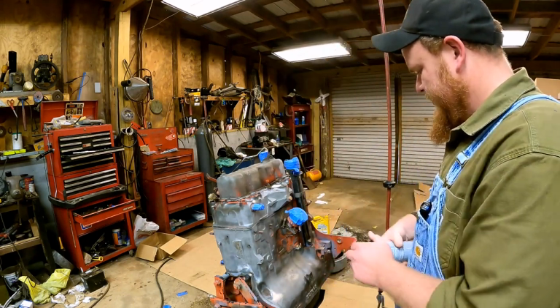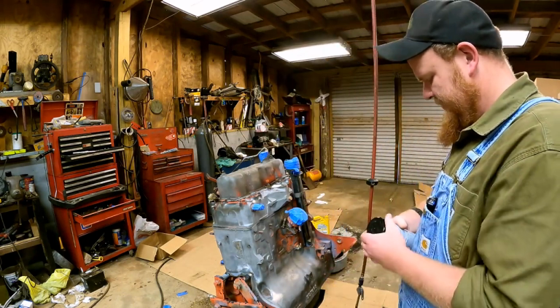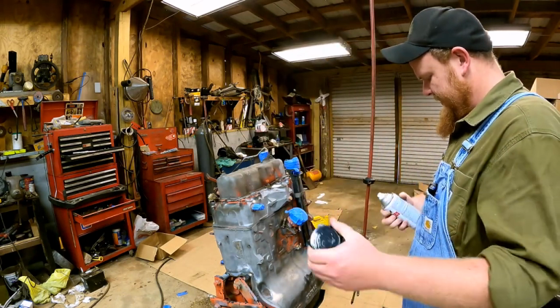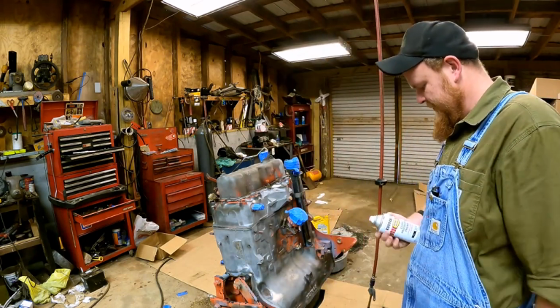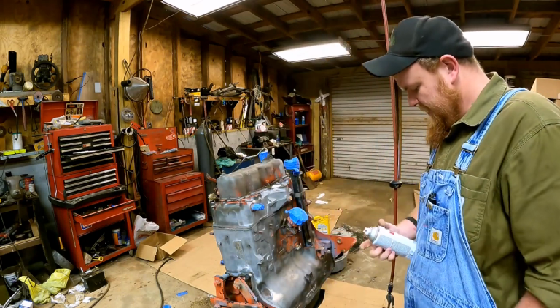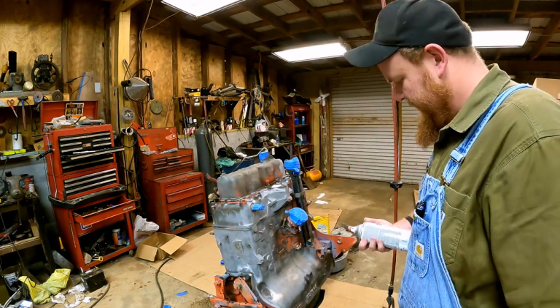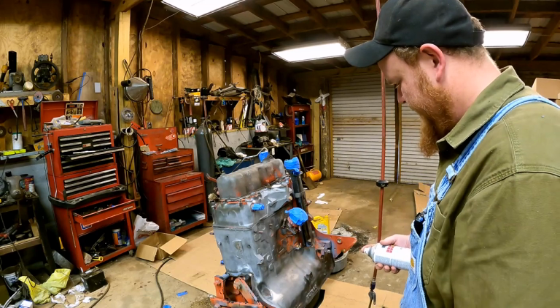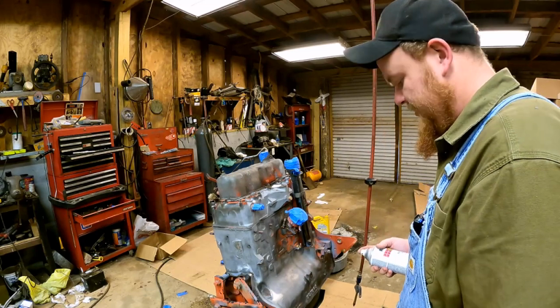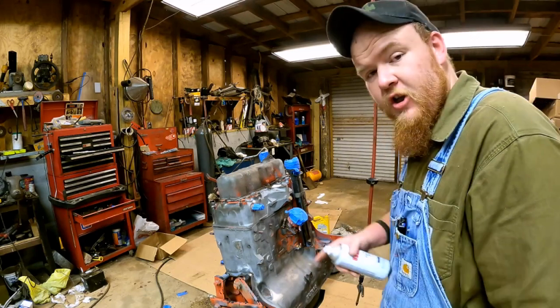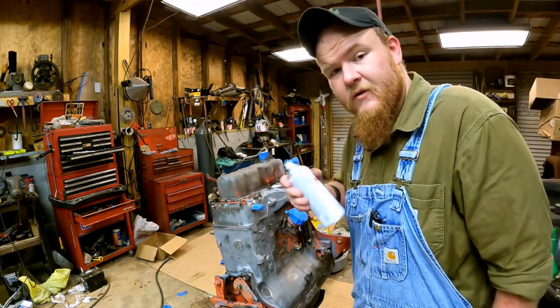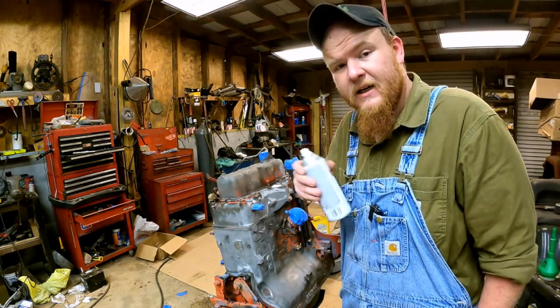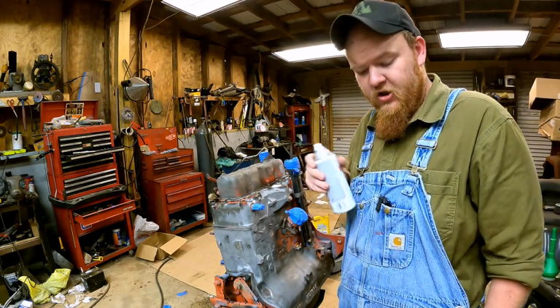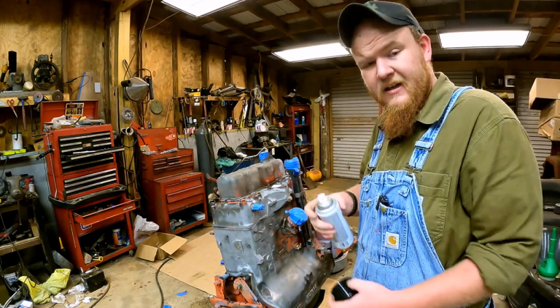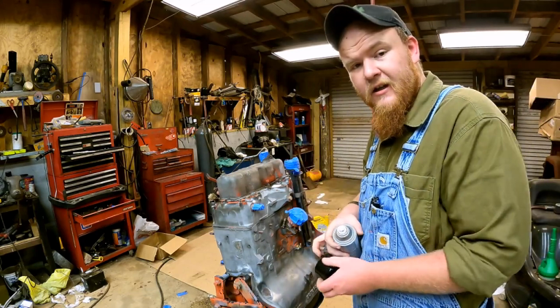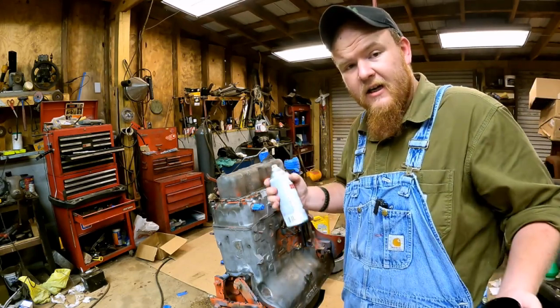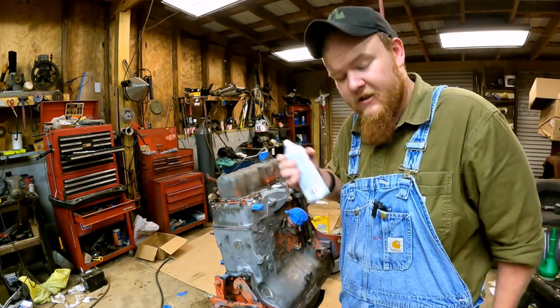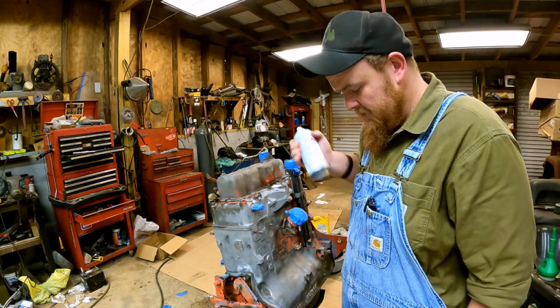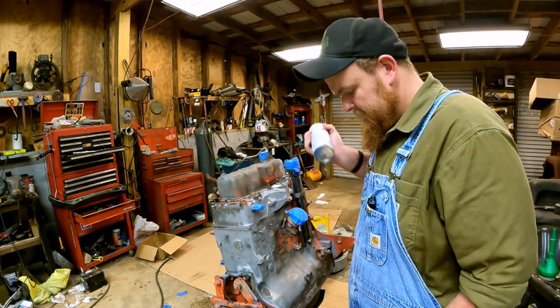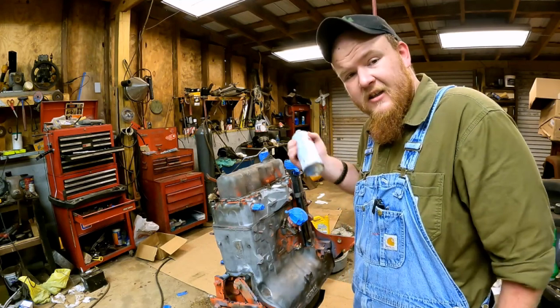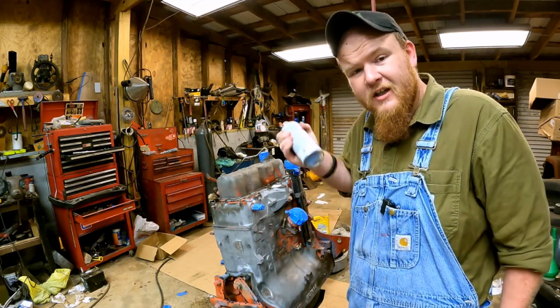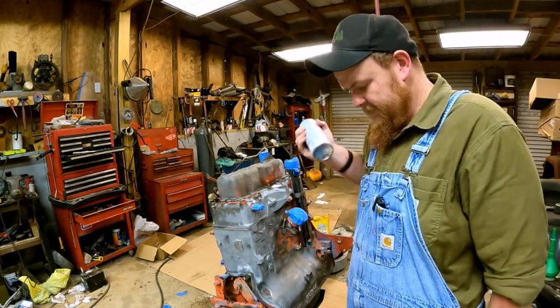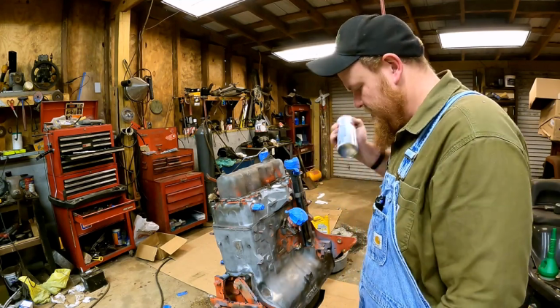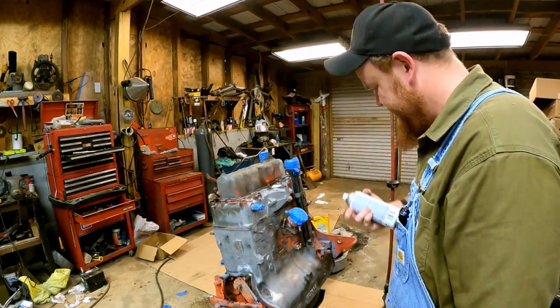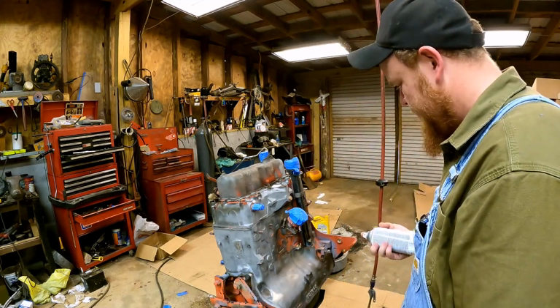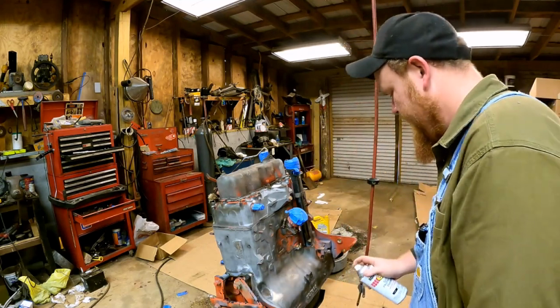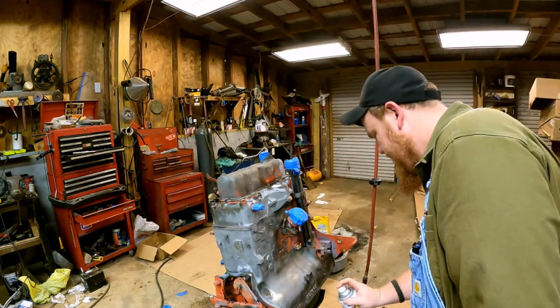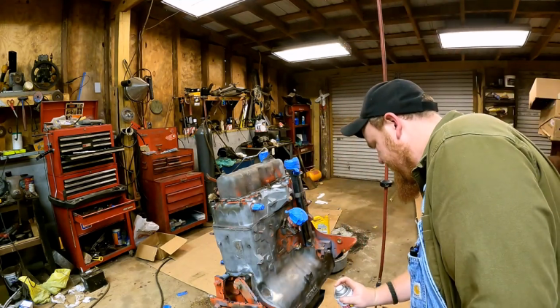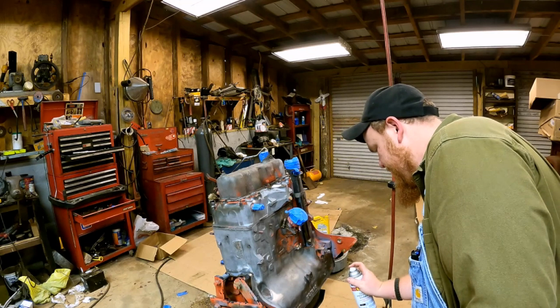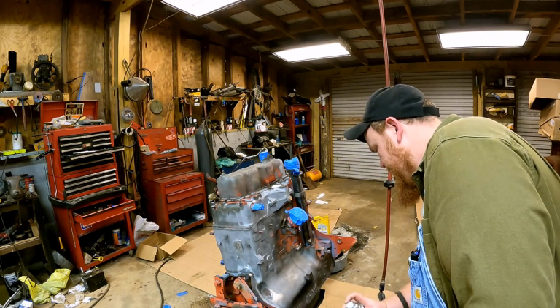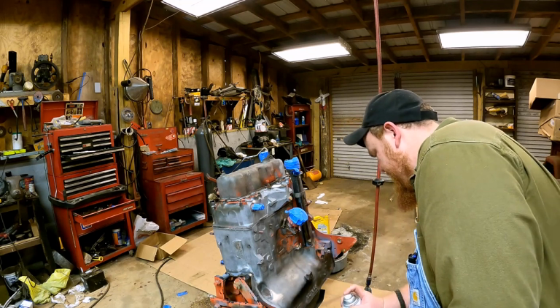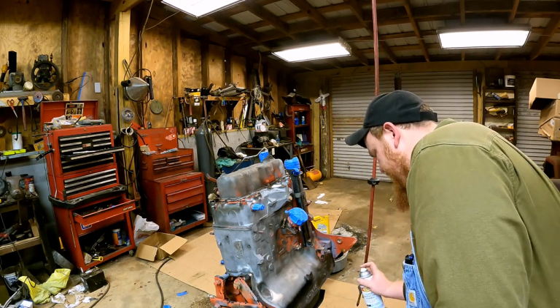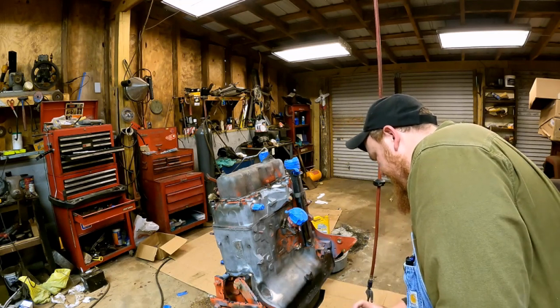We're just going to see what happens. I'm not a professional painter, so as you judge me for the way I'm painting, just go ahead and know that I don't care. It is what it is, ladies and gentlemen. It just is what it is.